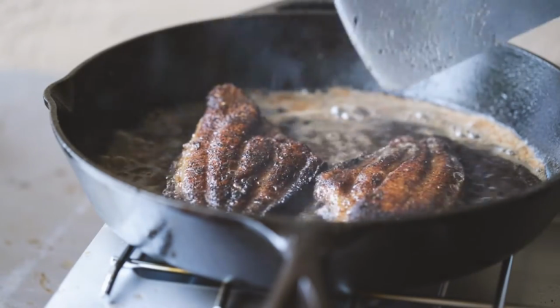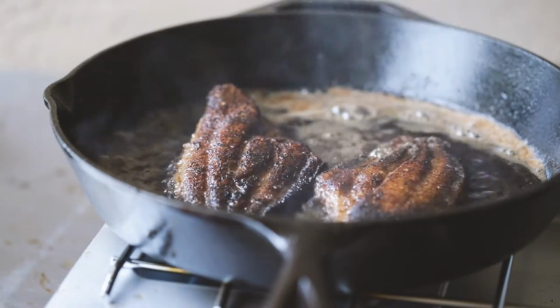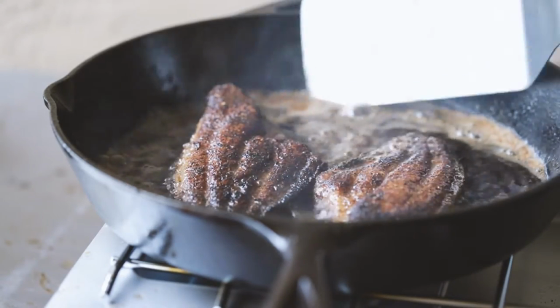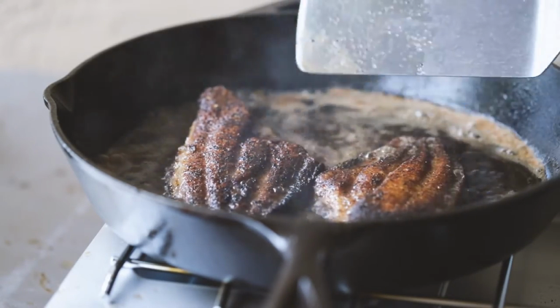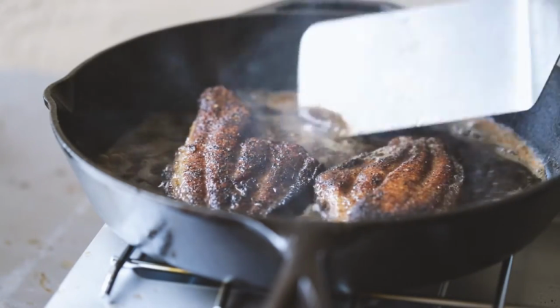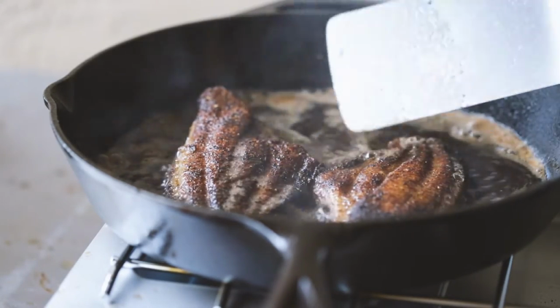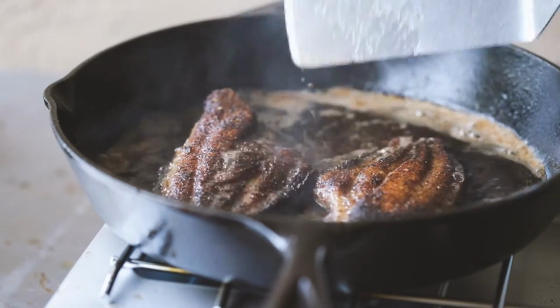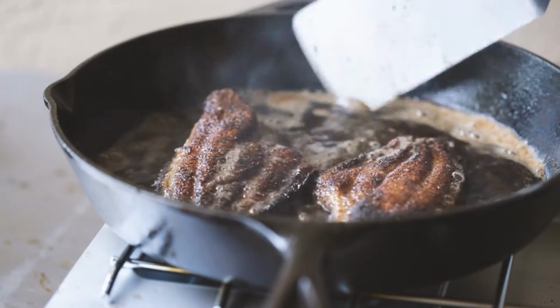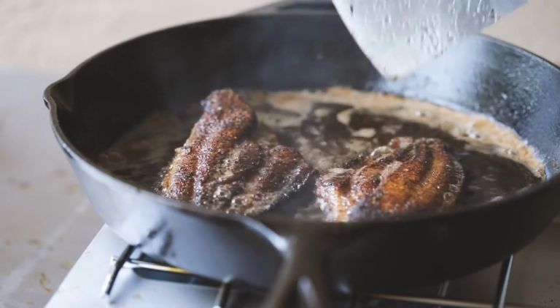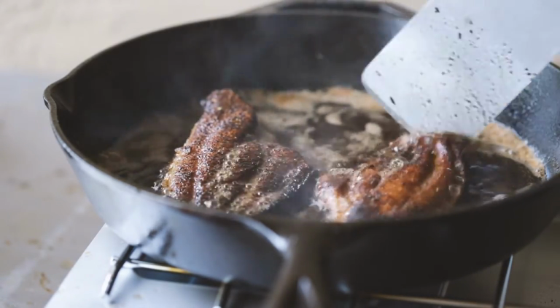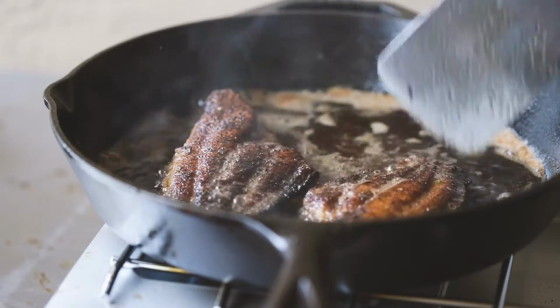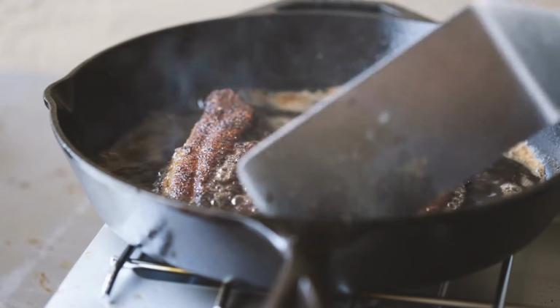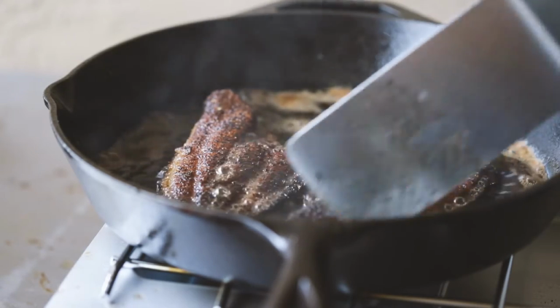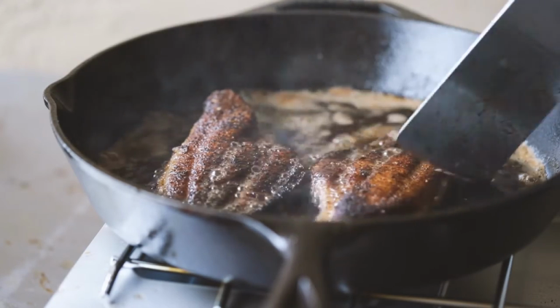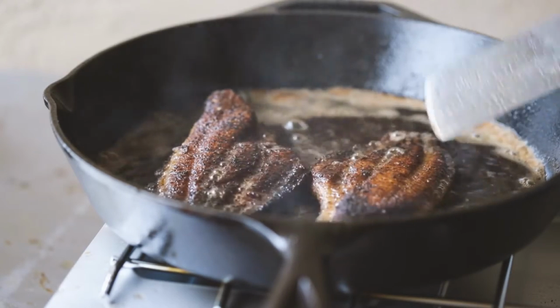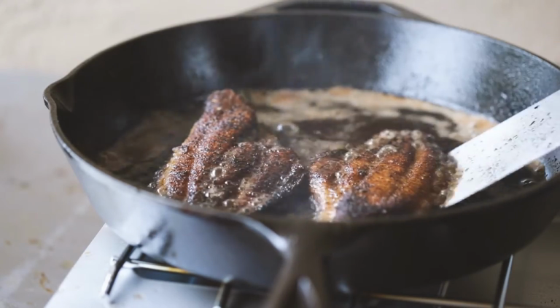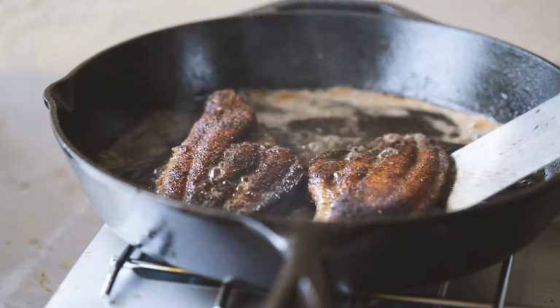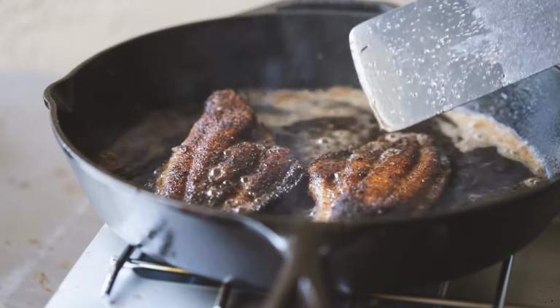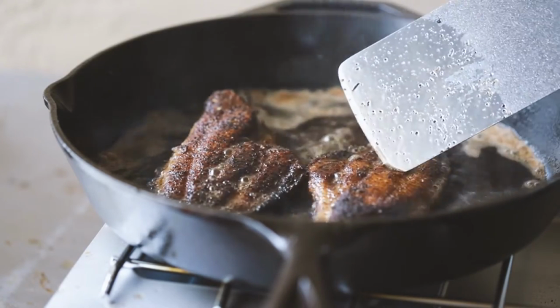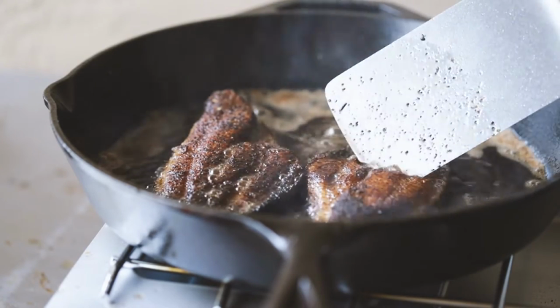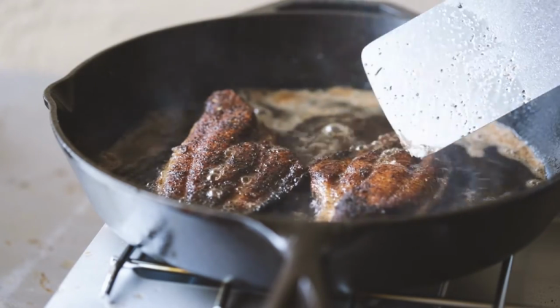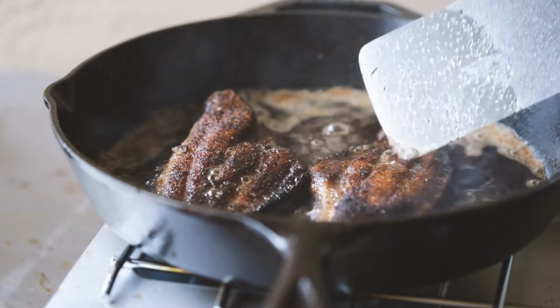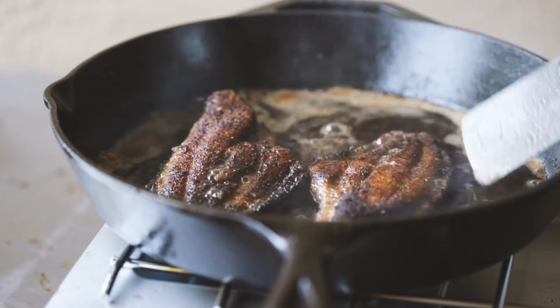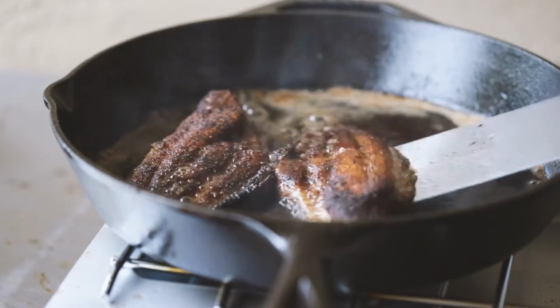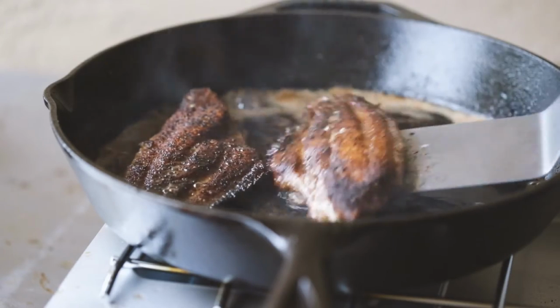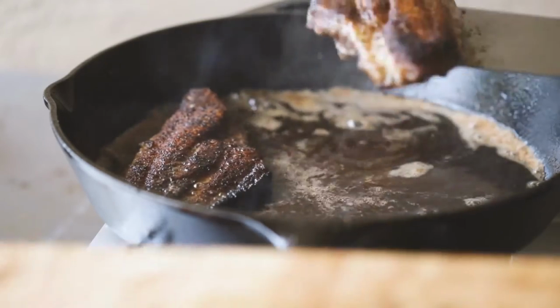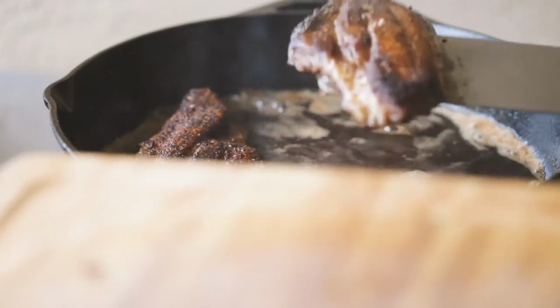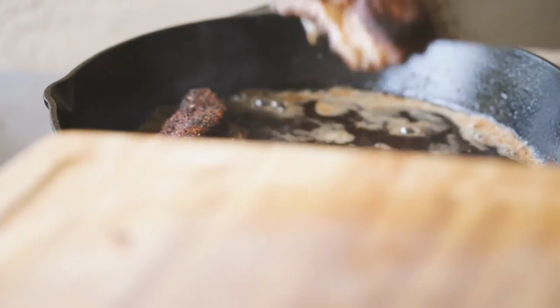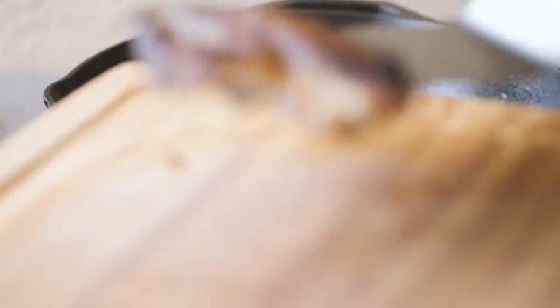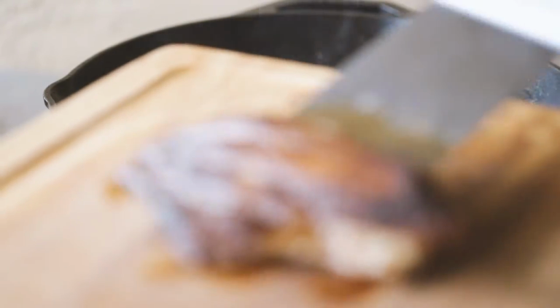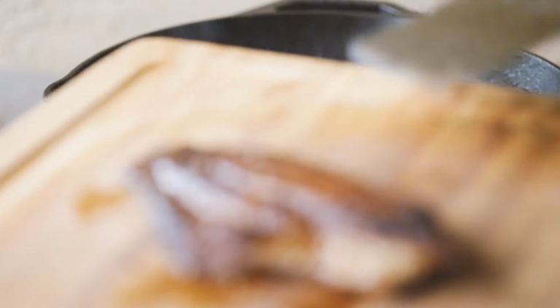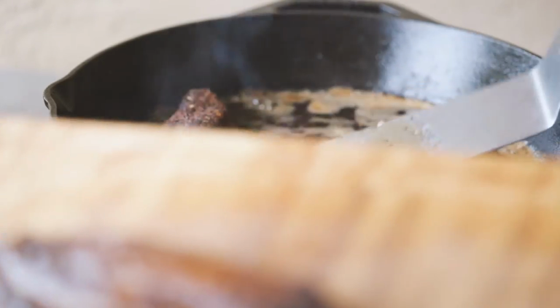I already probed these, but I probed the fish just trying to gauge the firmness, just to double check to make sure they're done. These are definitely done — beautiful color — so I went ahead and pulled them.